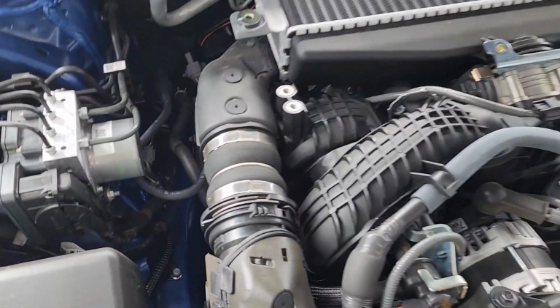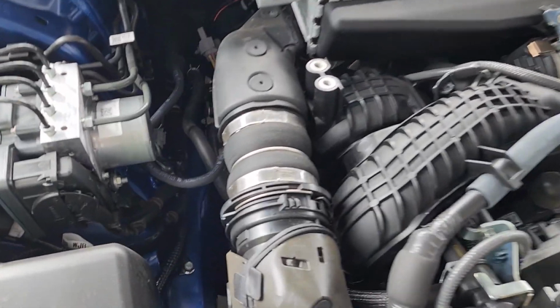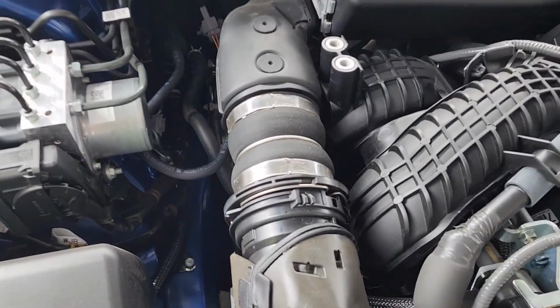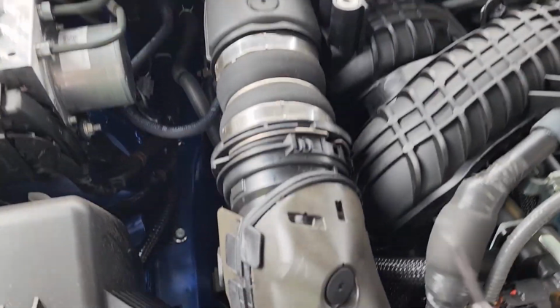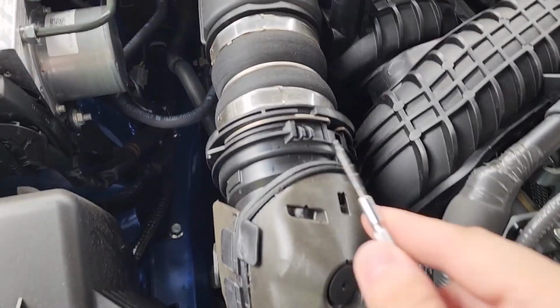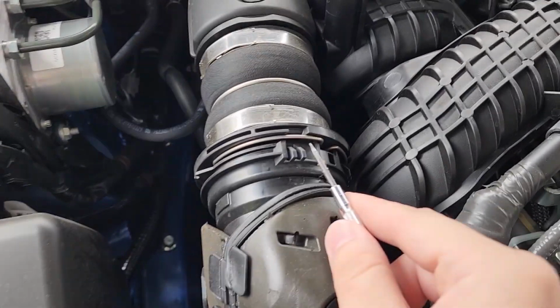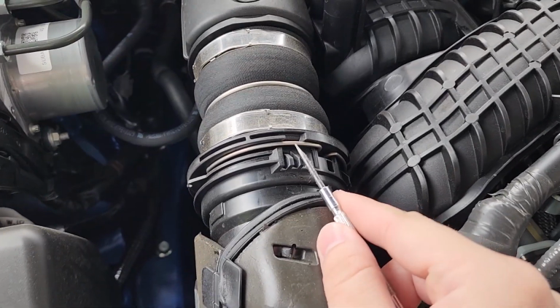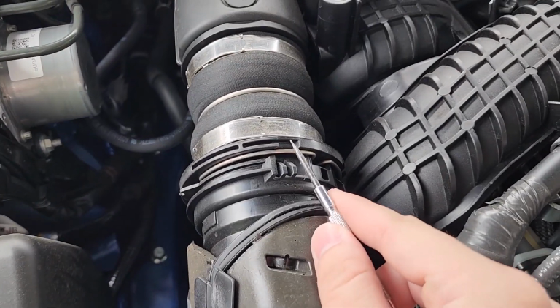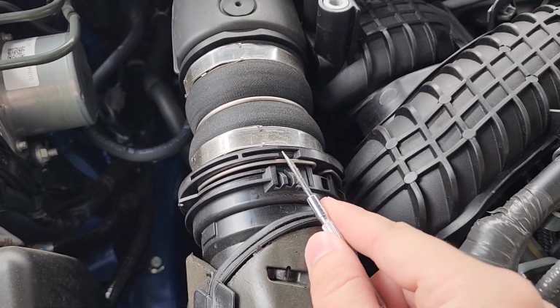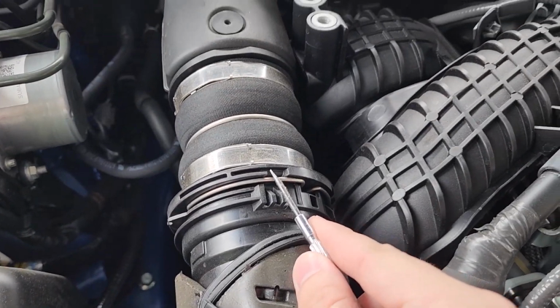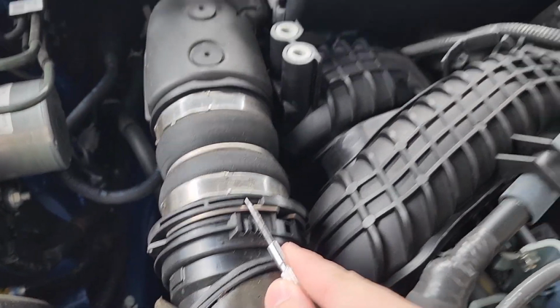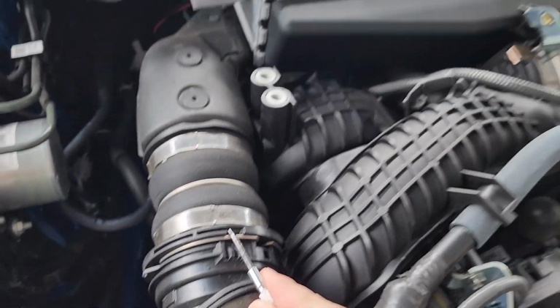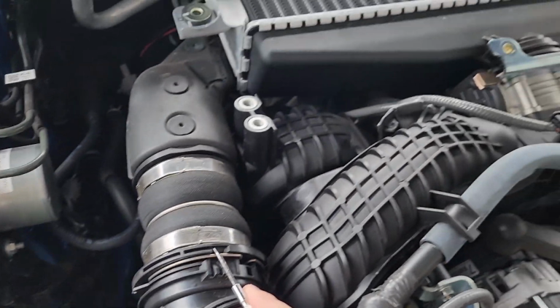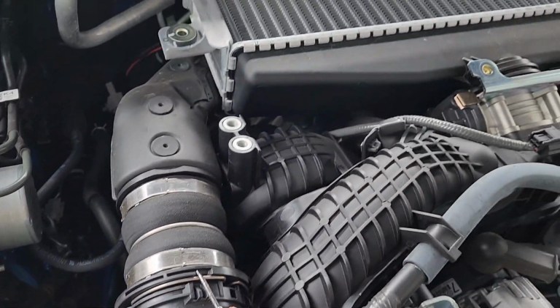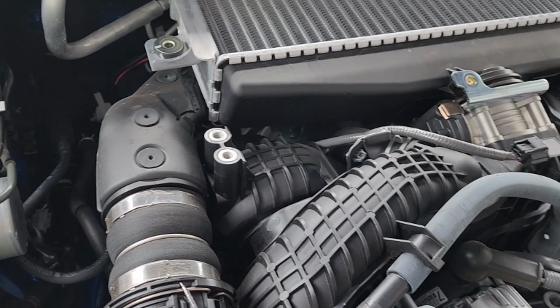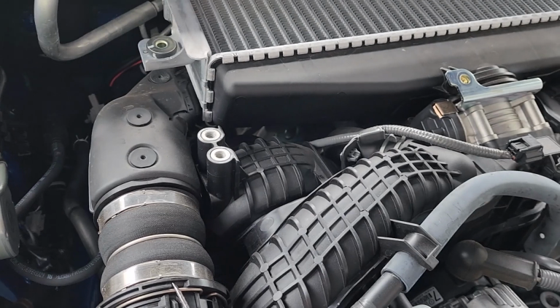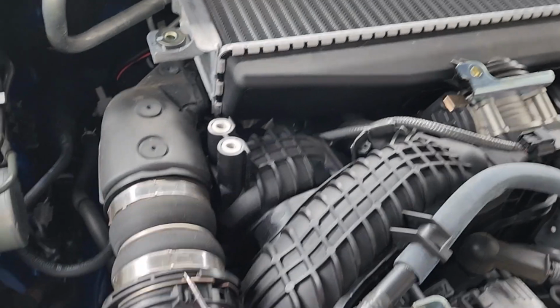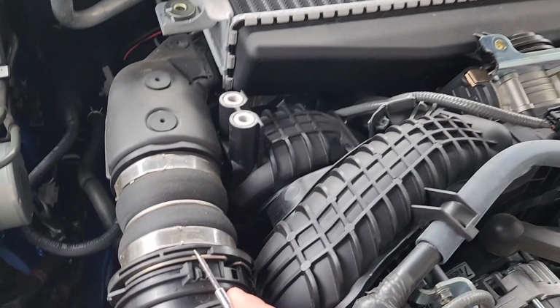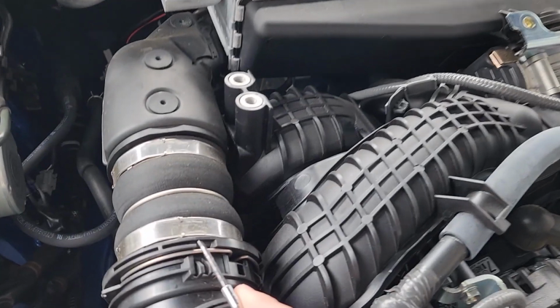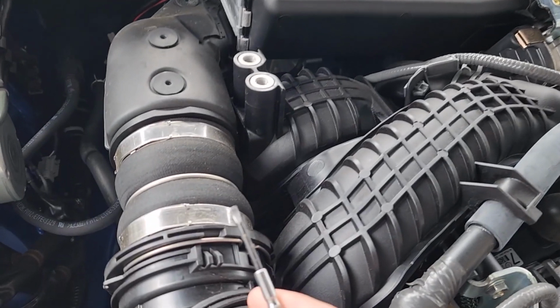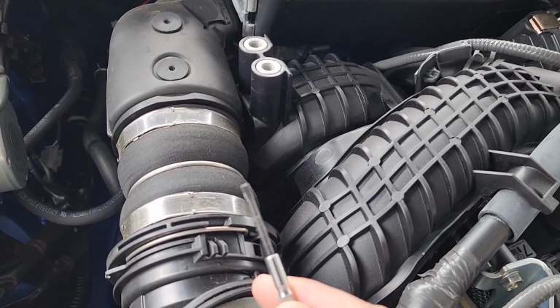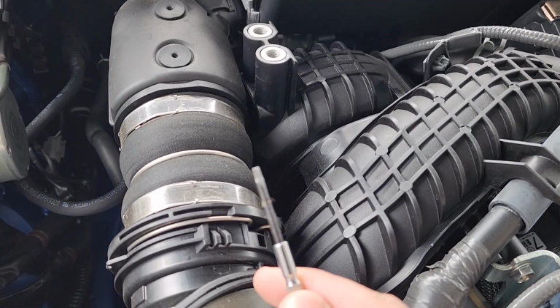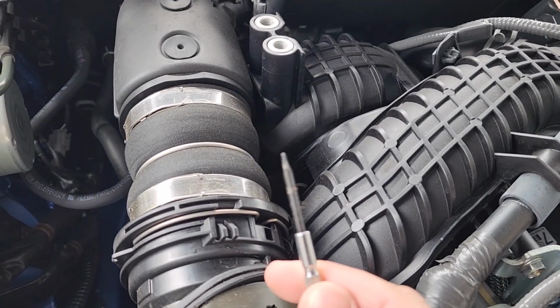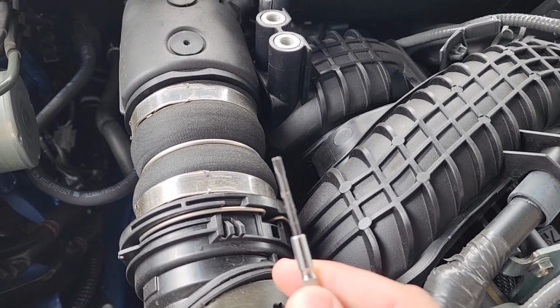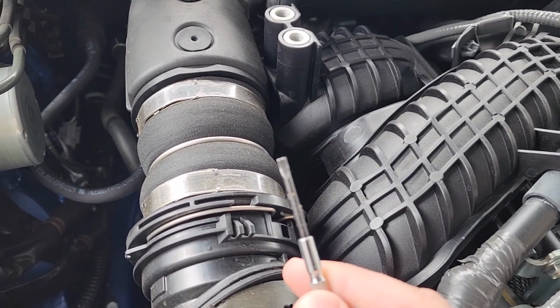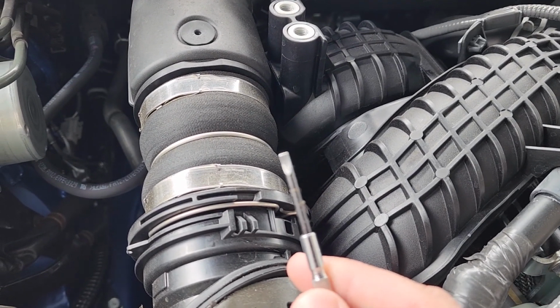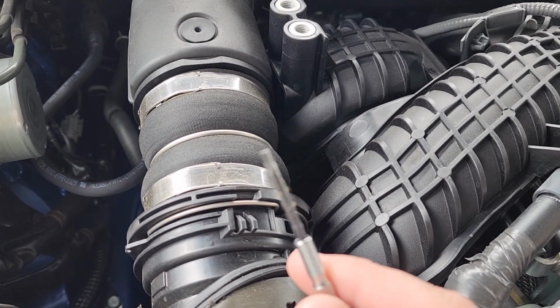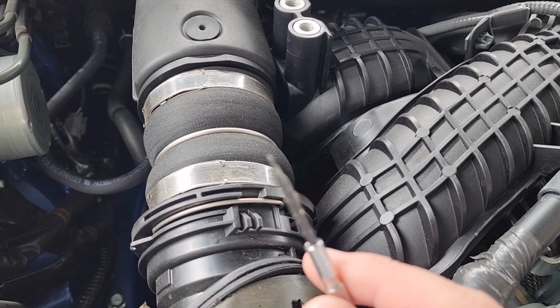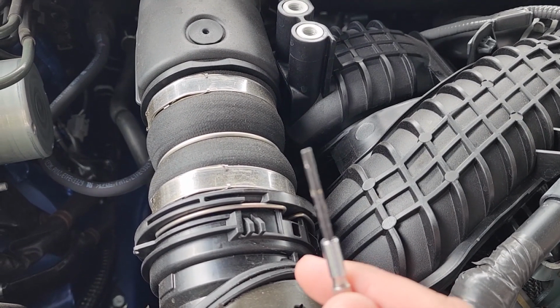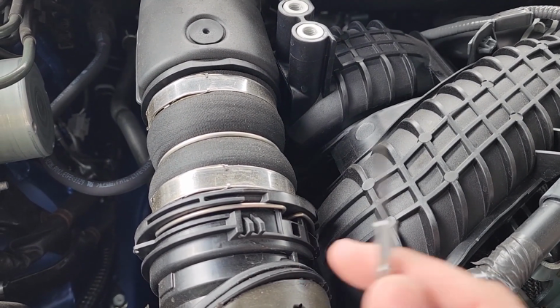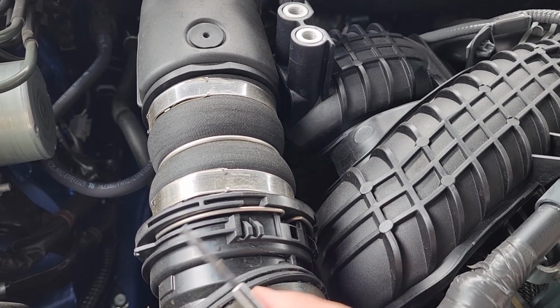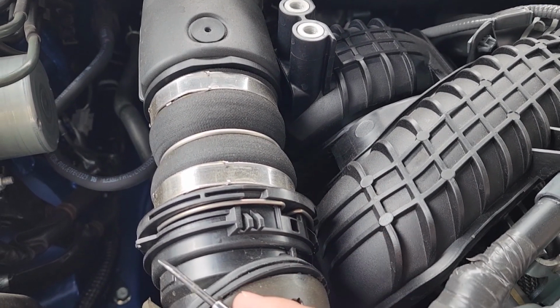Next we'll carefully pop out this retainer clip here before we can fully take out the intercooler. You can use something small like a pick or flathead, or what-have-you.